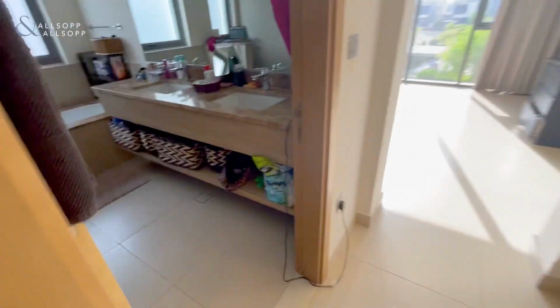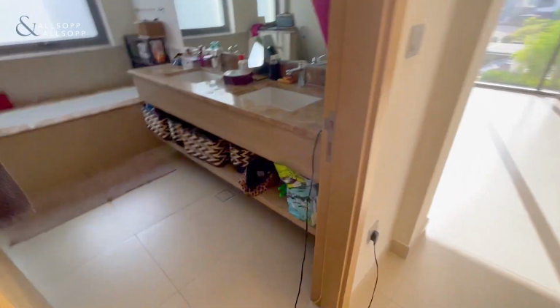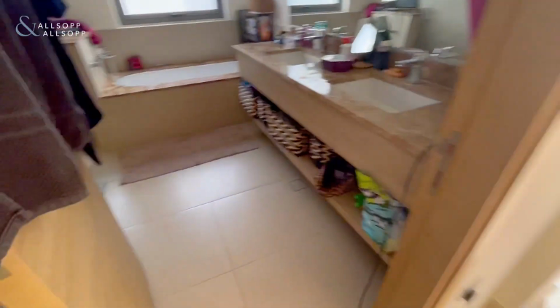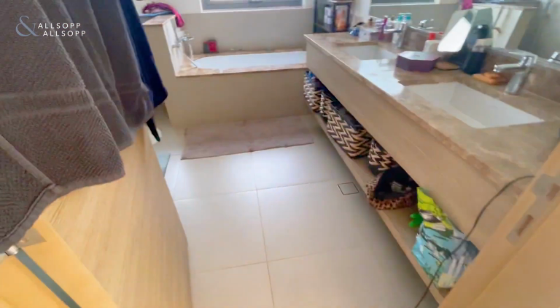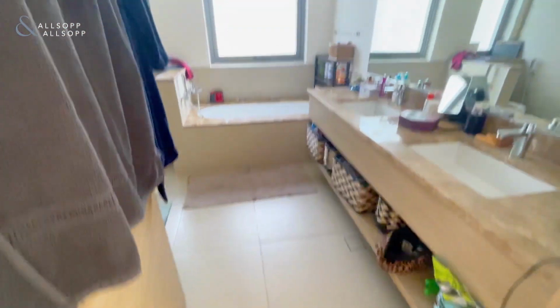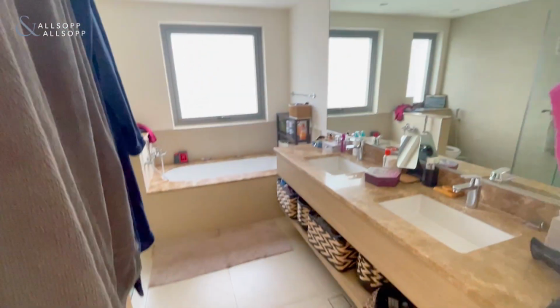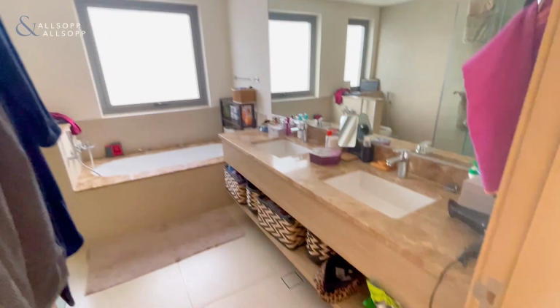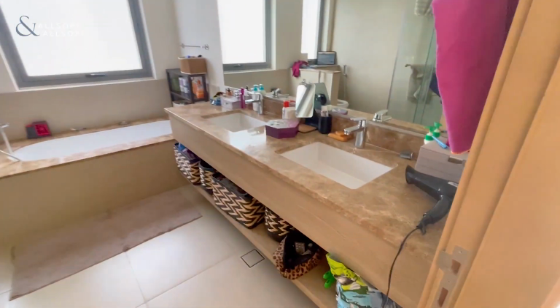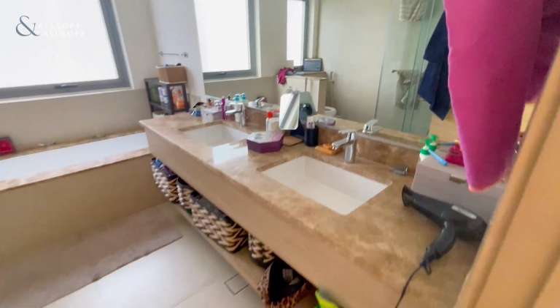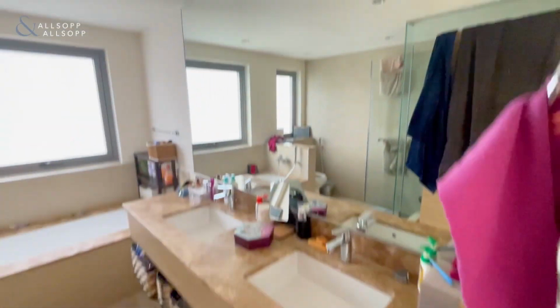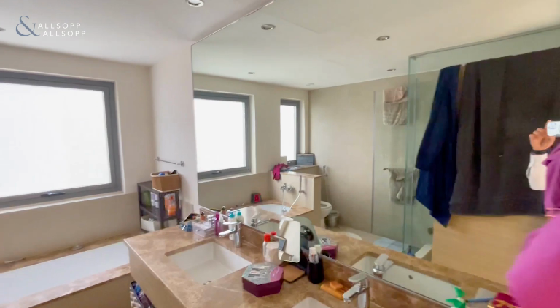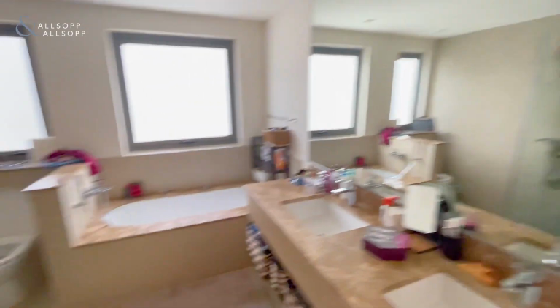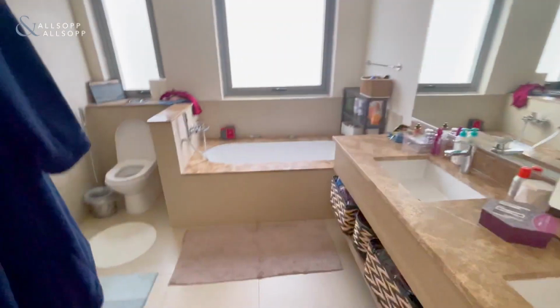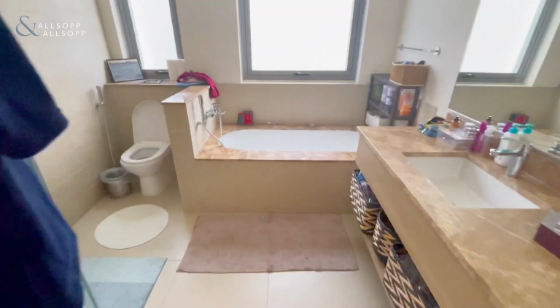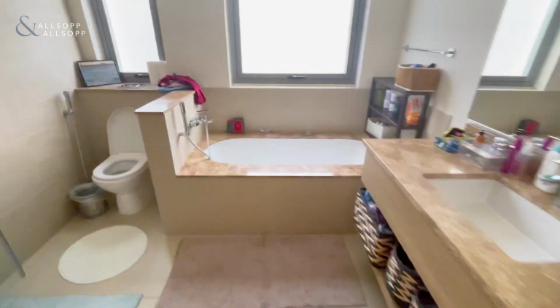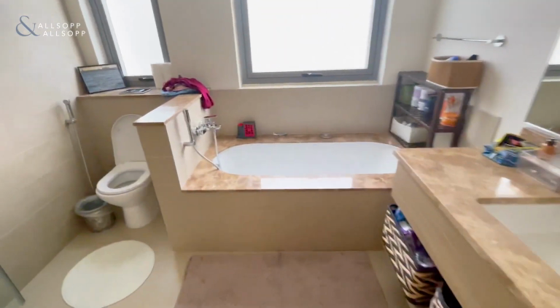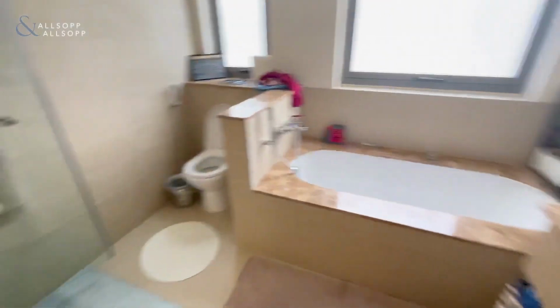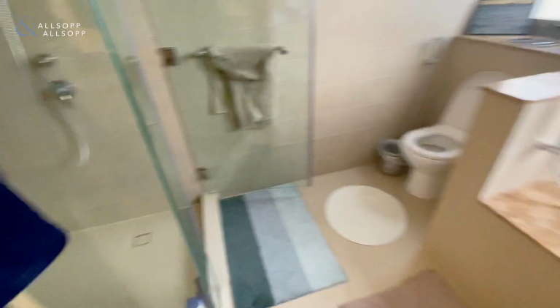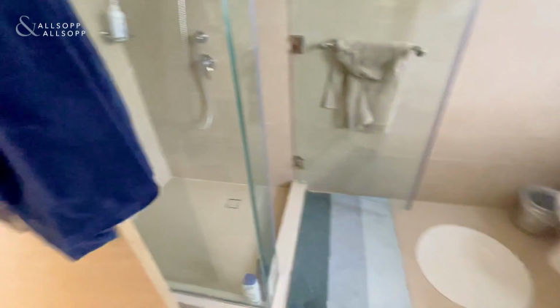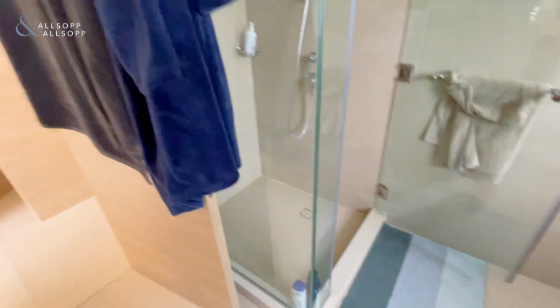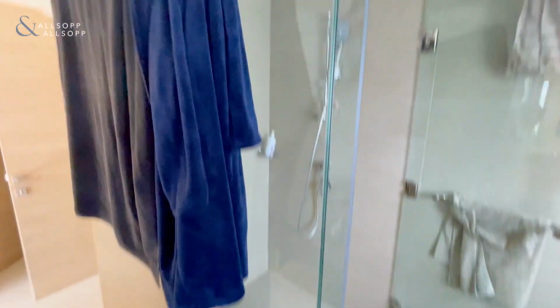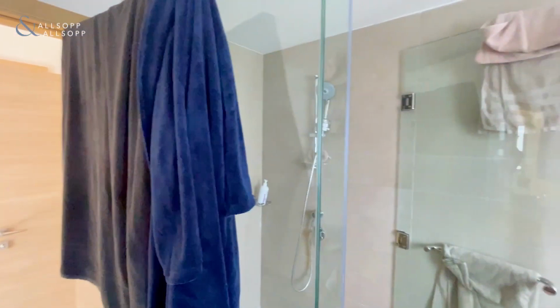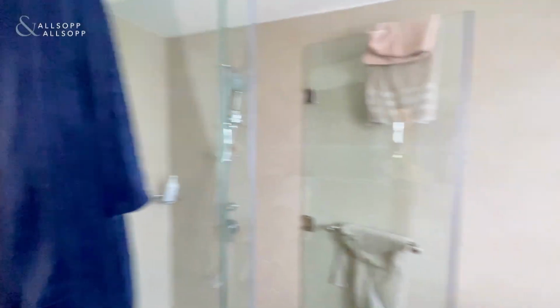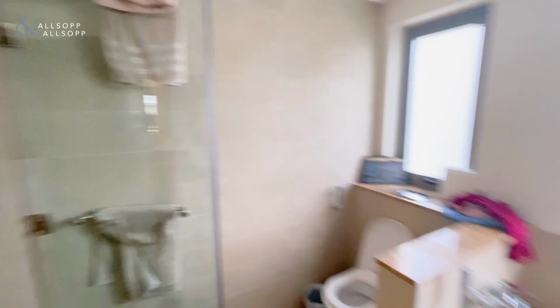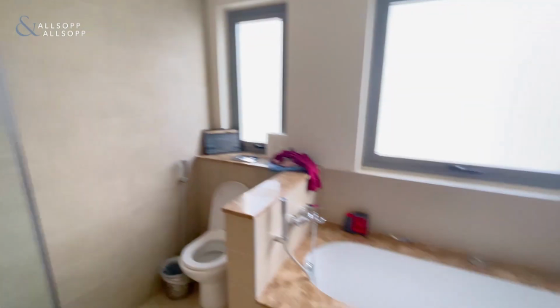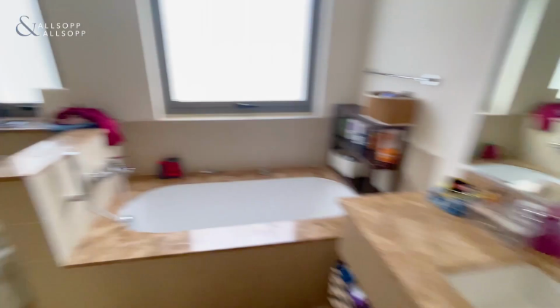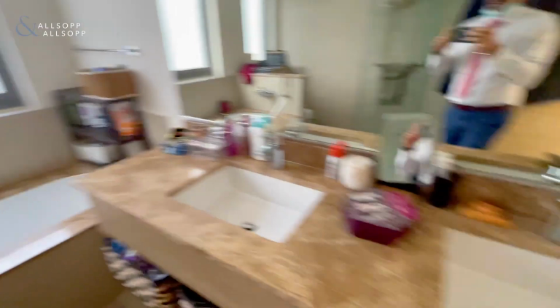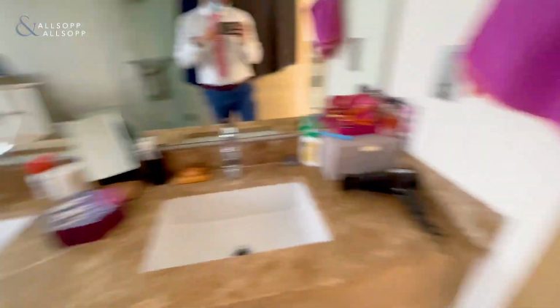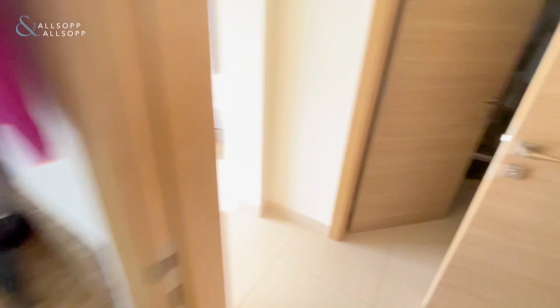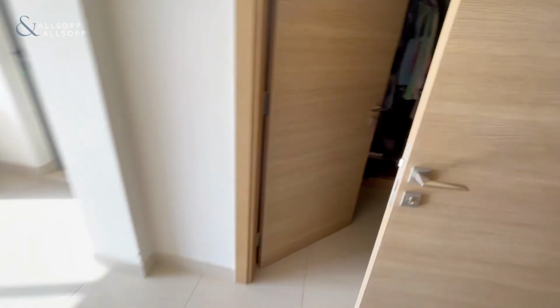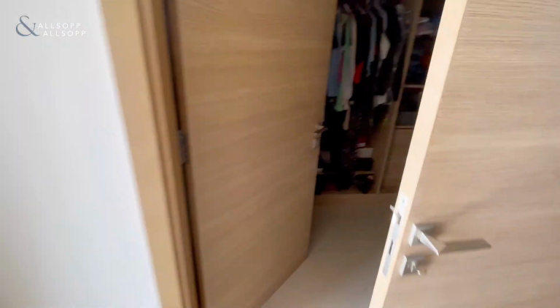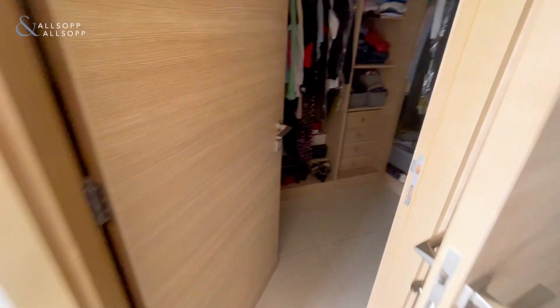Entering the master bedroom with a double en suite featuring a double basin, bathtub, and shower, plus a walk-in wardrobe.